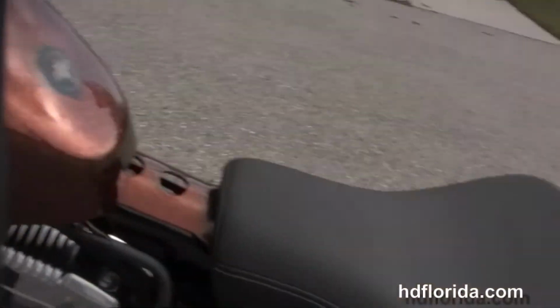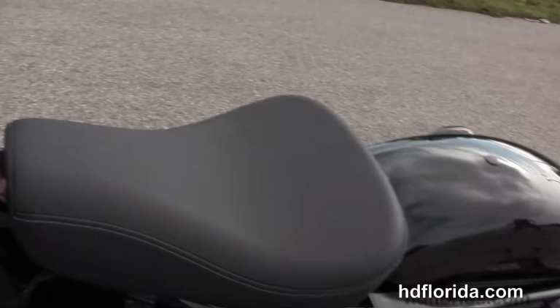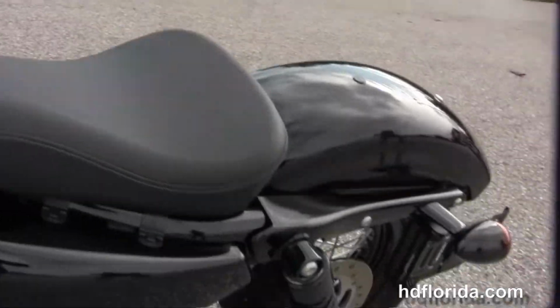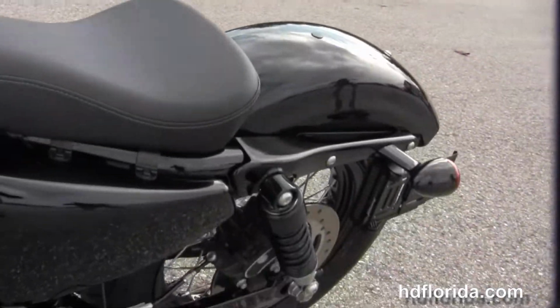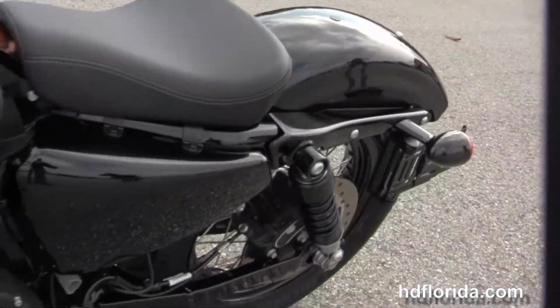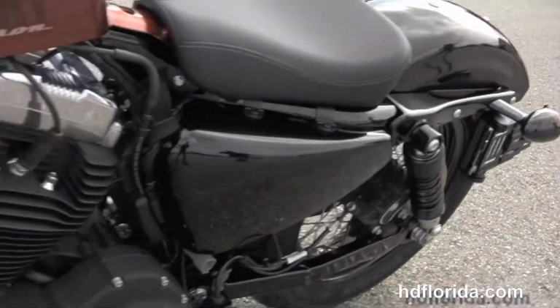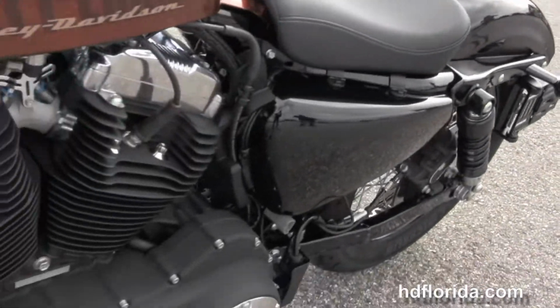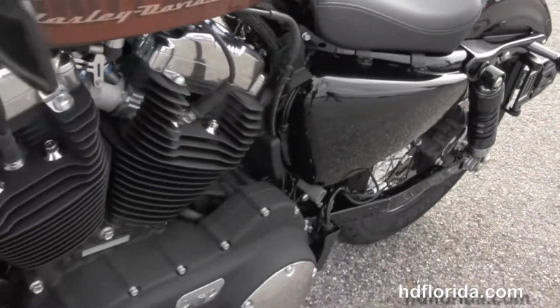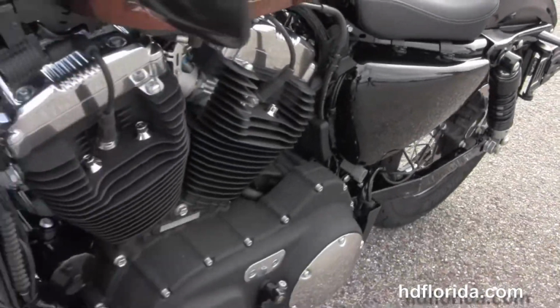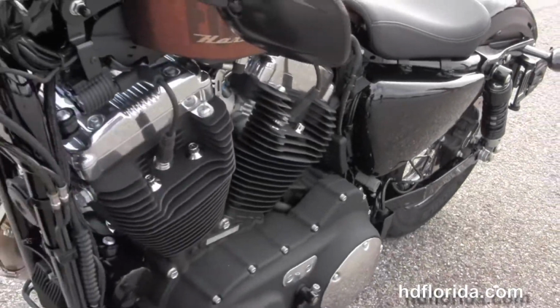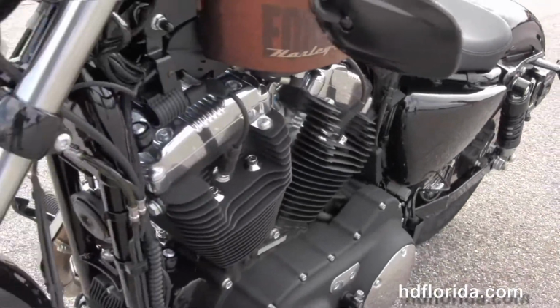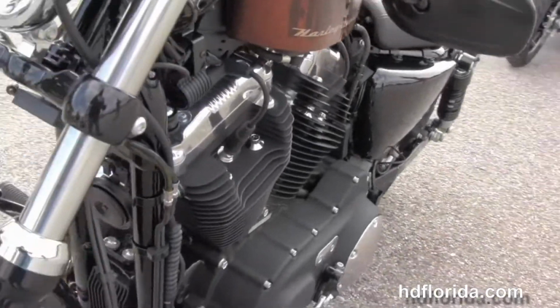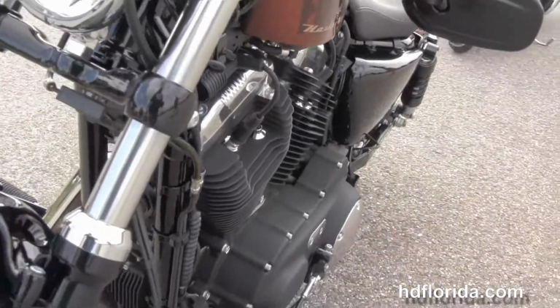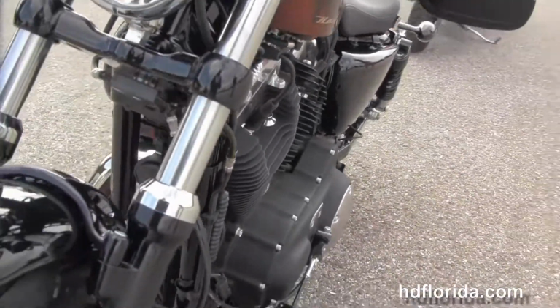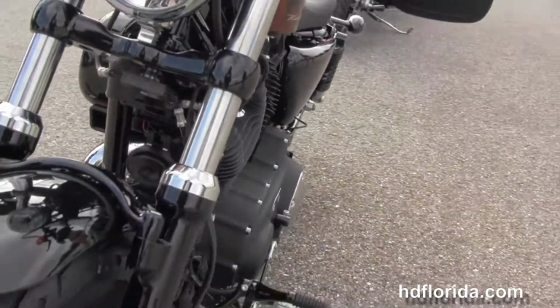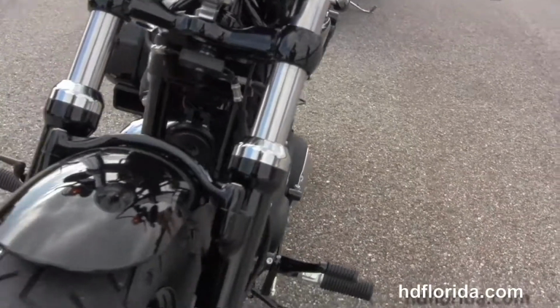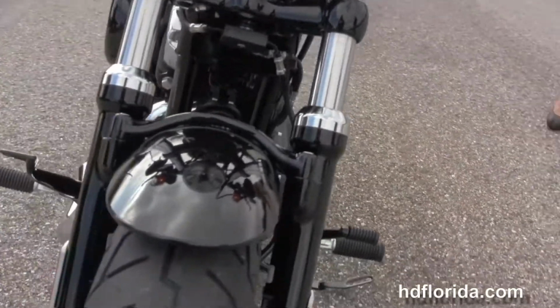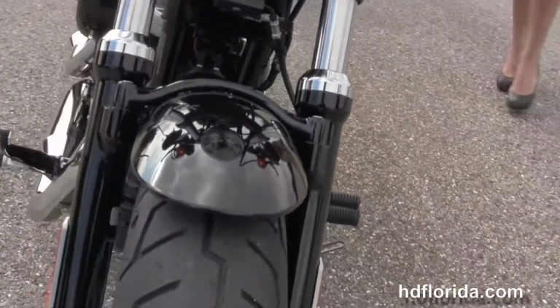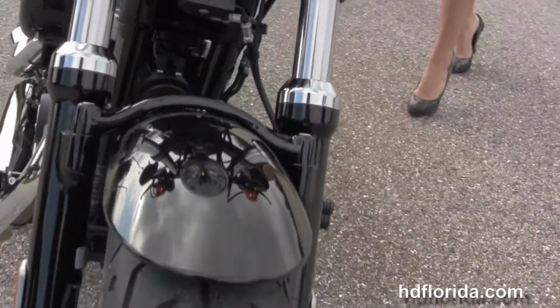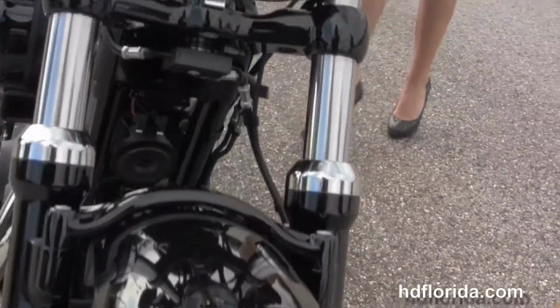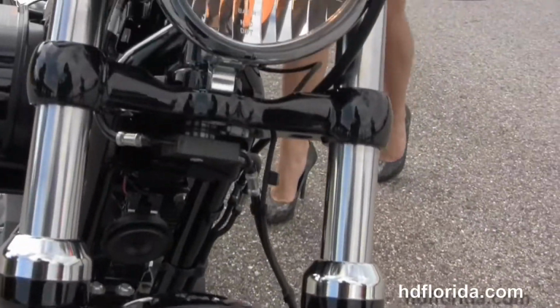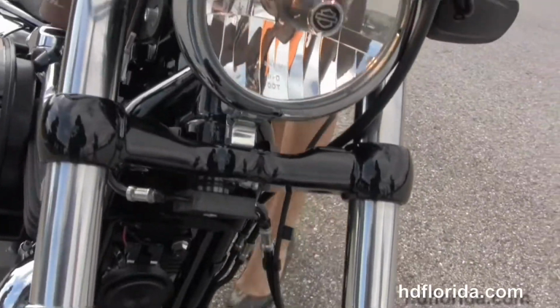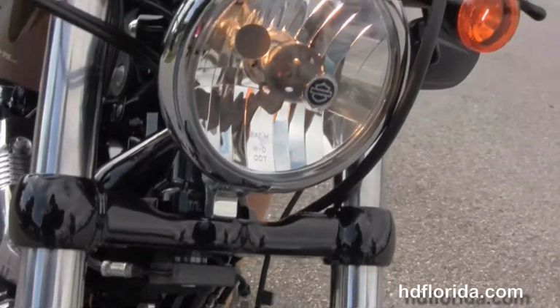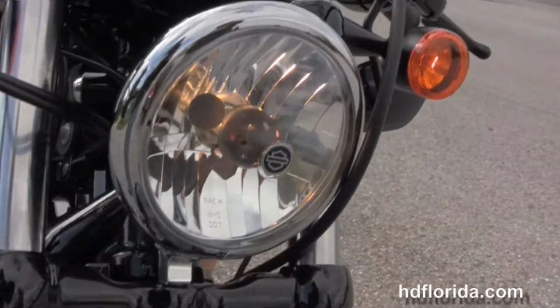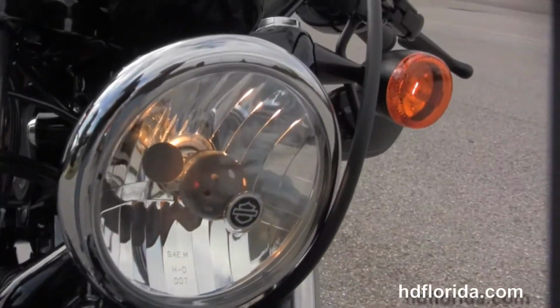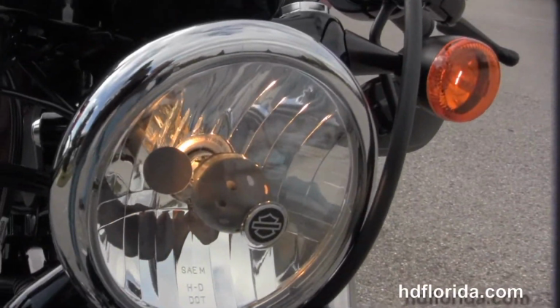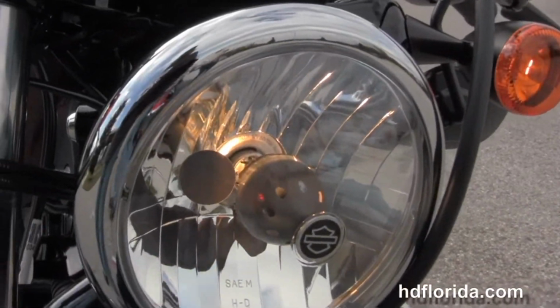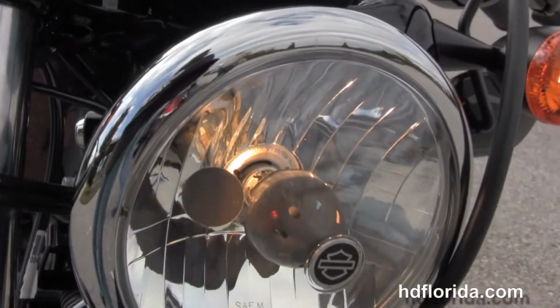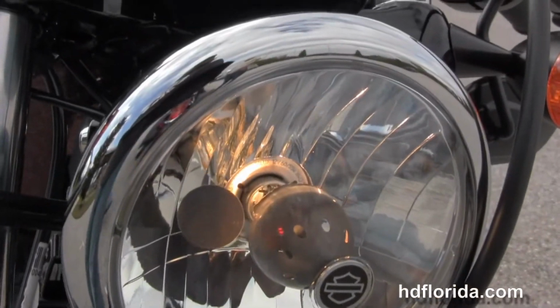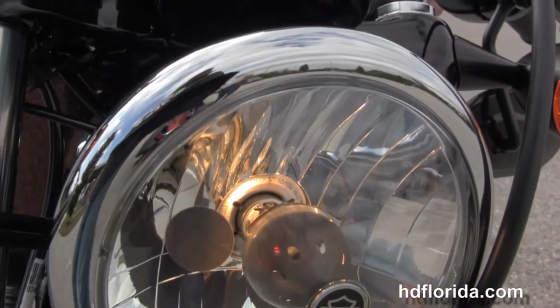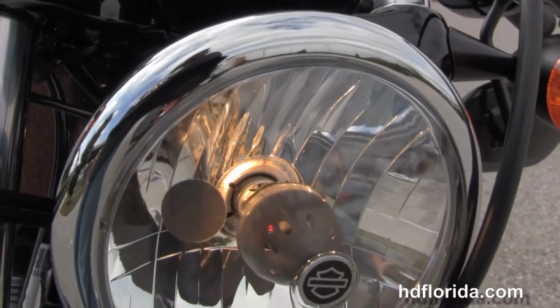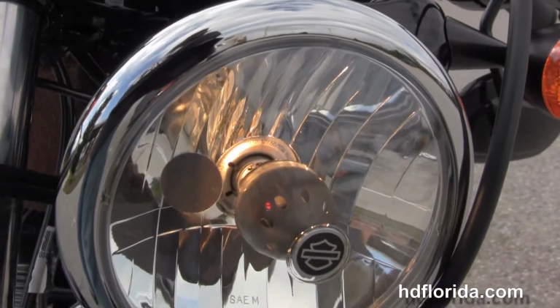This bike has factory ABS and keyless security. Black headlight housing out front carries a 2-year limited mile warranty. It's finished in the hard candy volcanic orange flake paint, and Brie's going to fire it up for us.